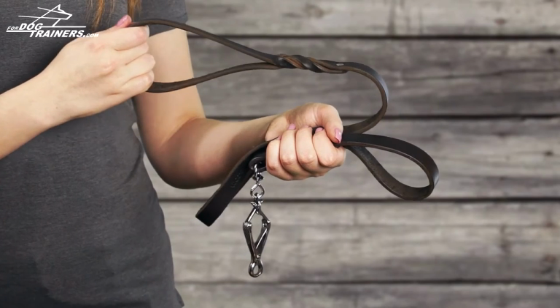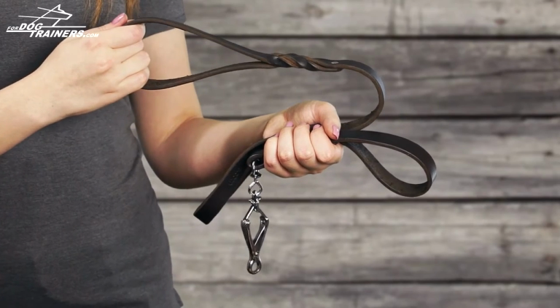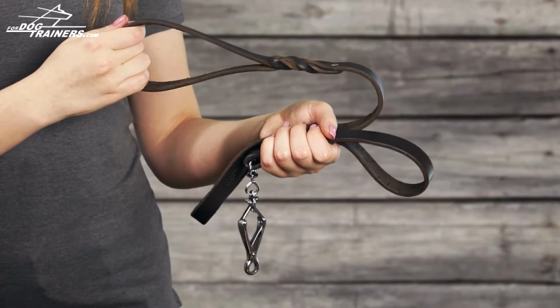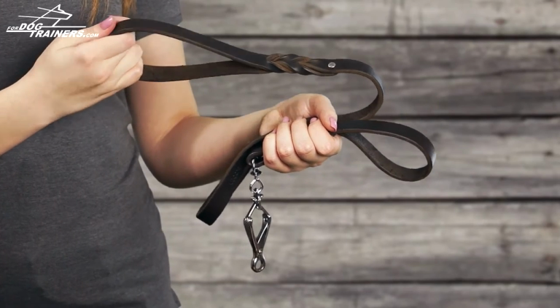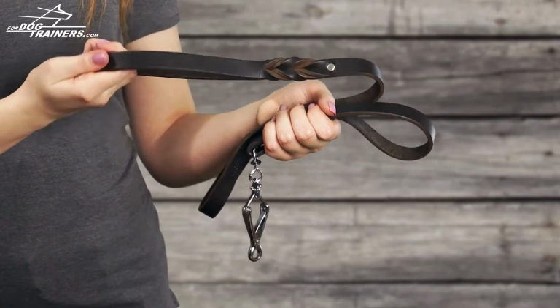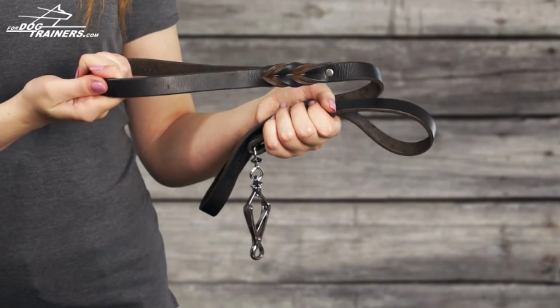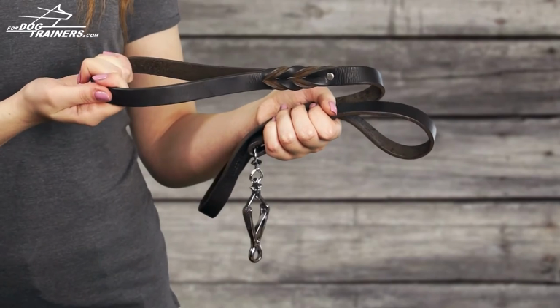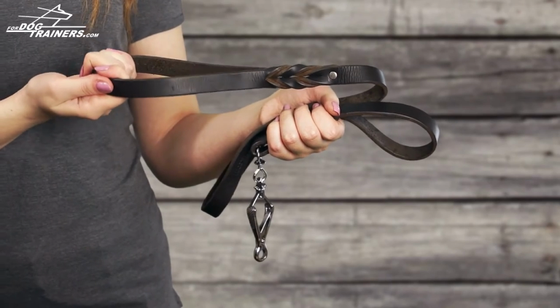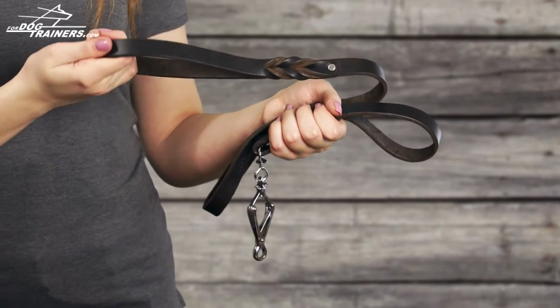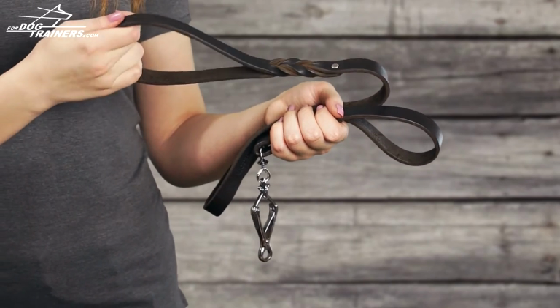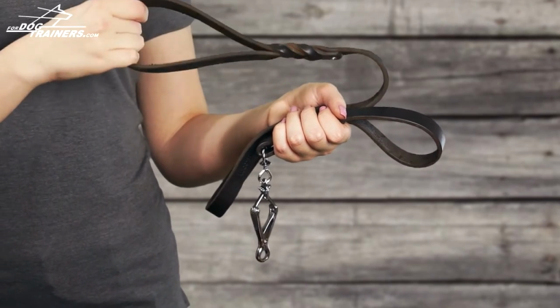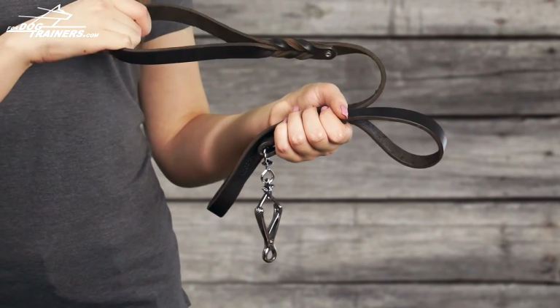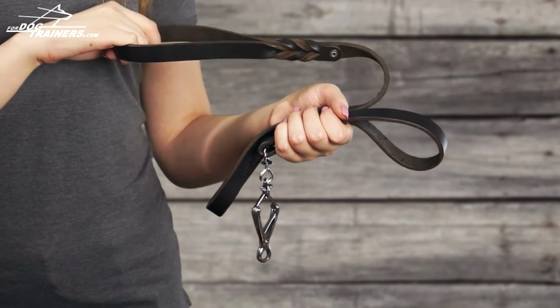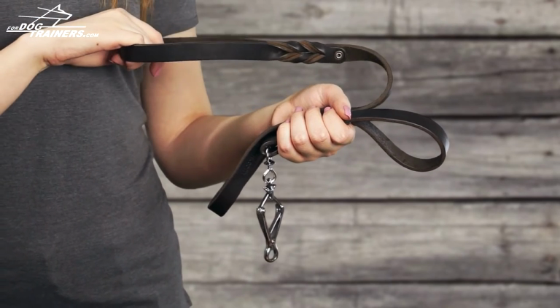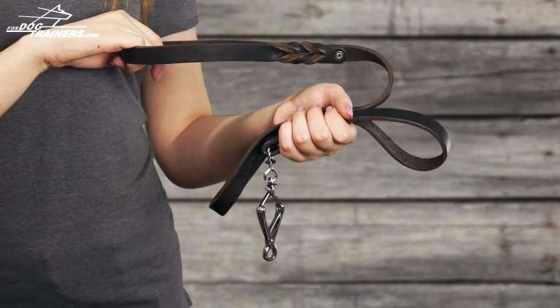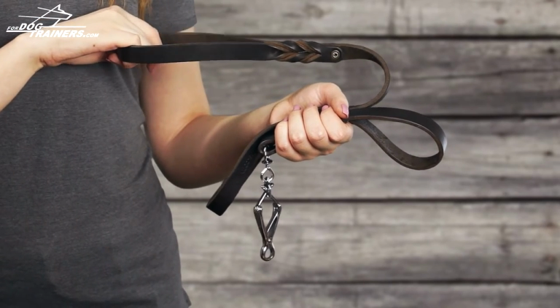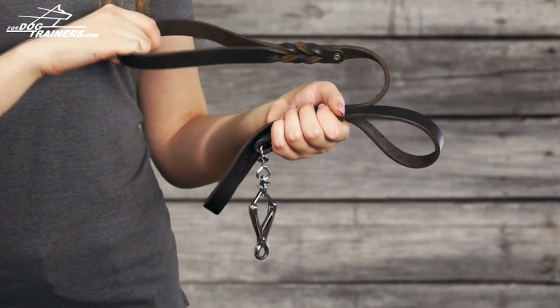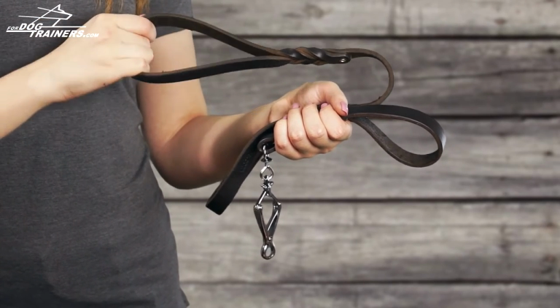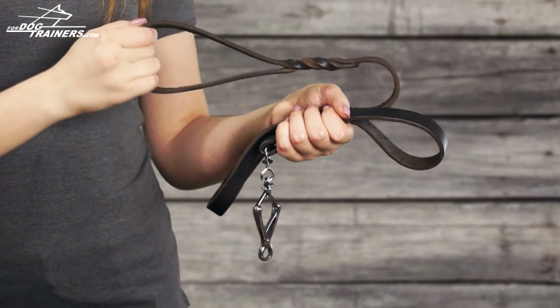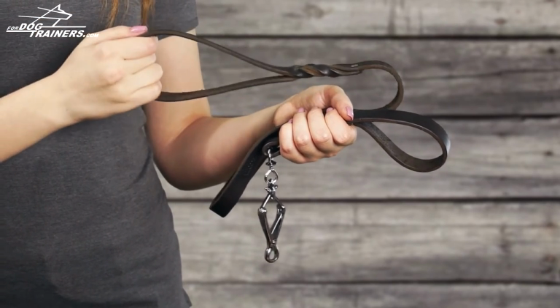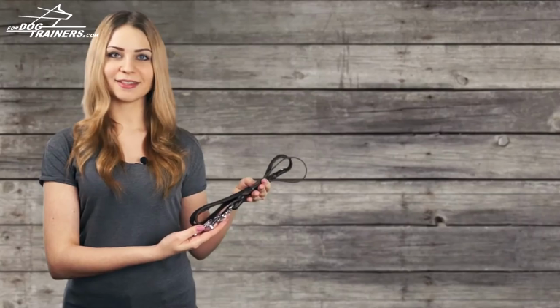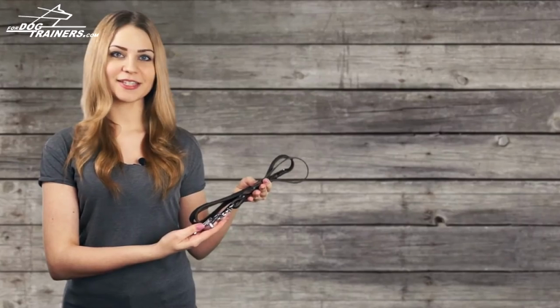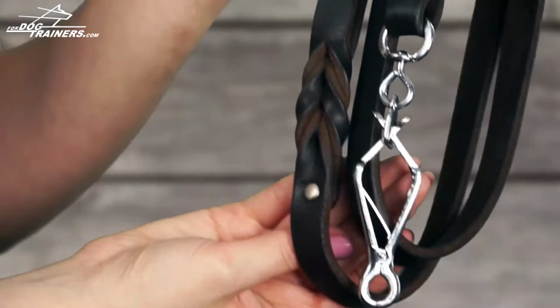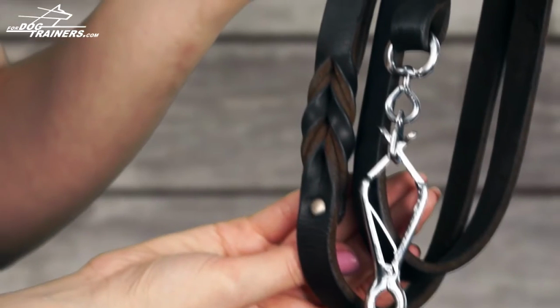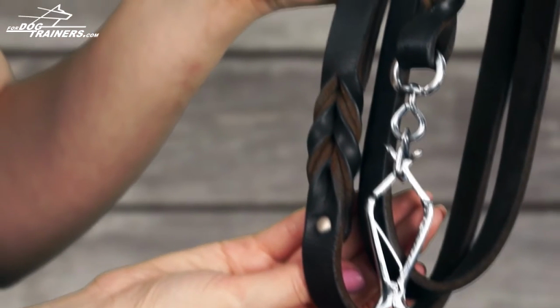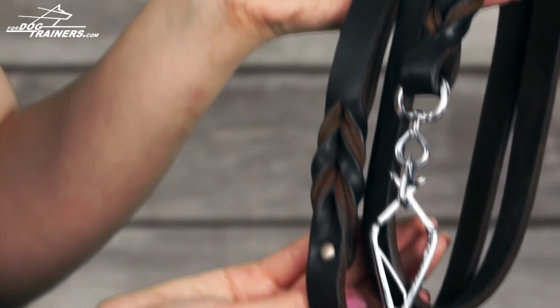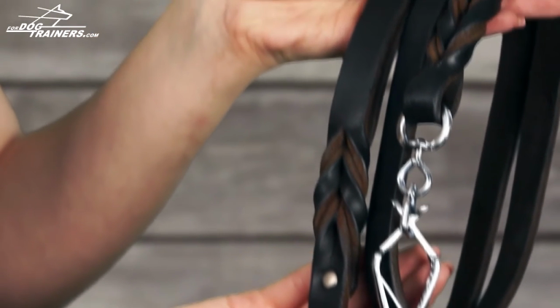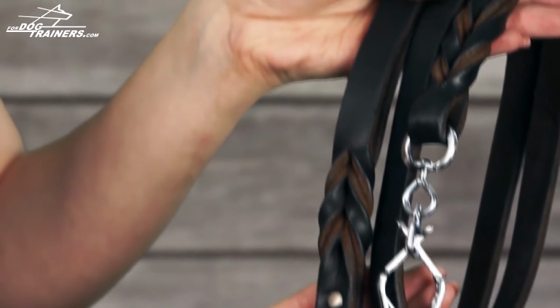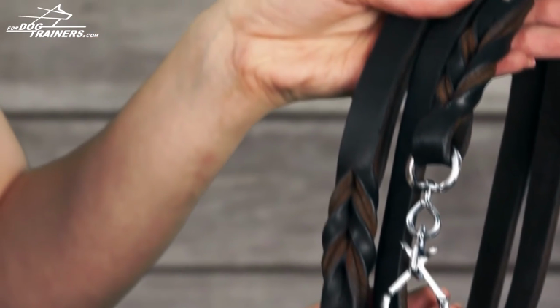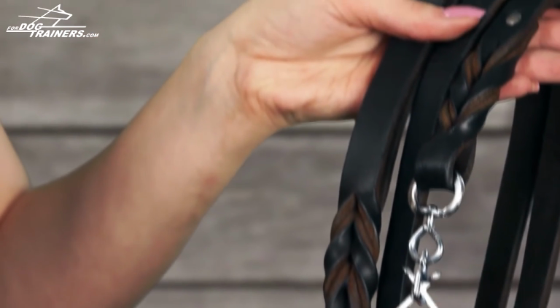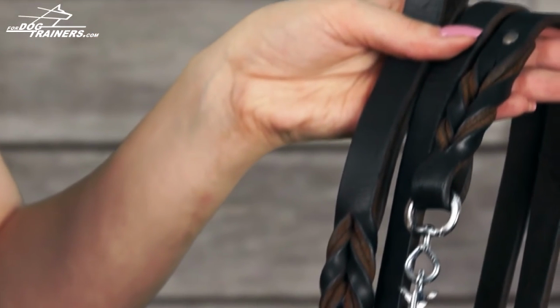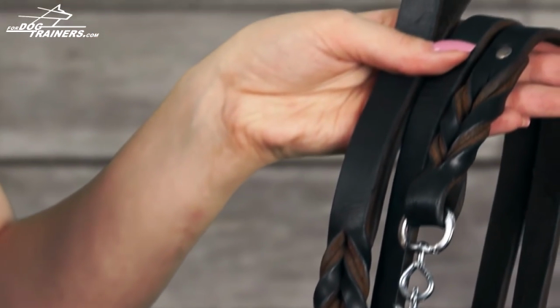Besides, the handle of the leash is very comfy so it will be easy for you to have your dog under full control. The leash has a special design with short stylish braids.